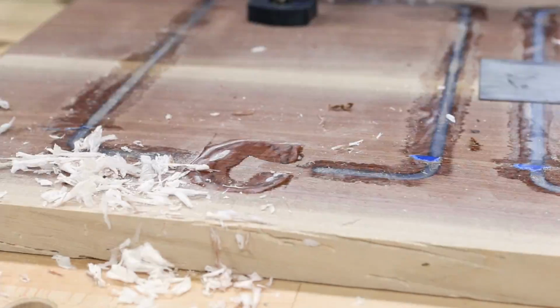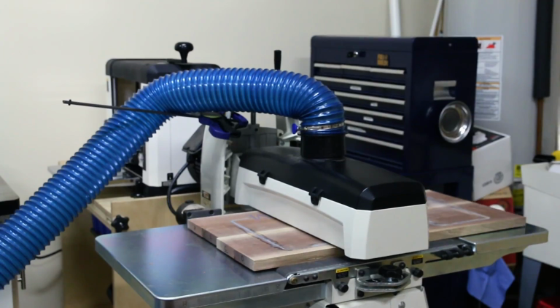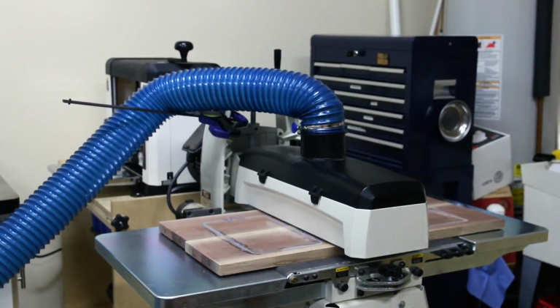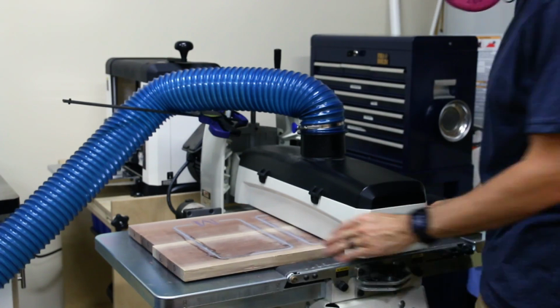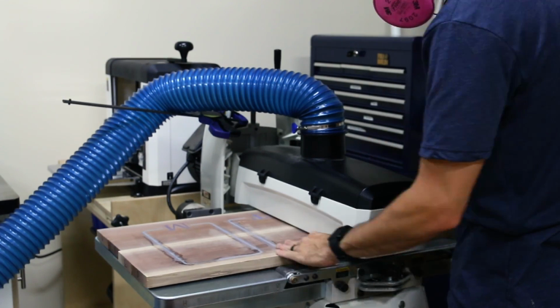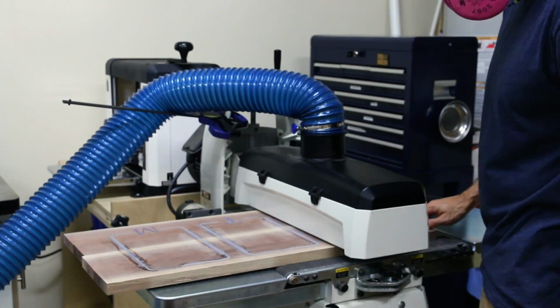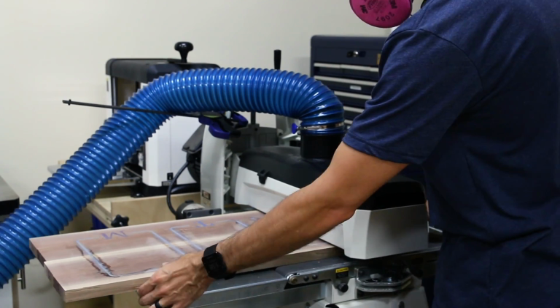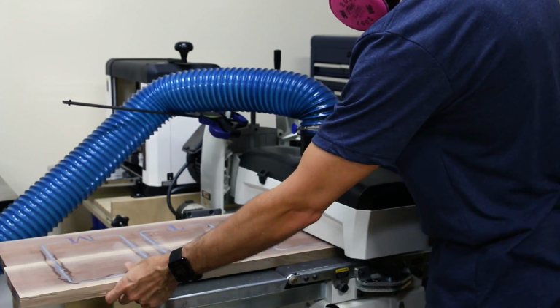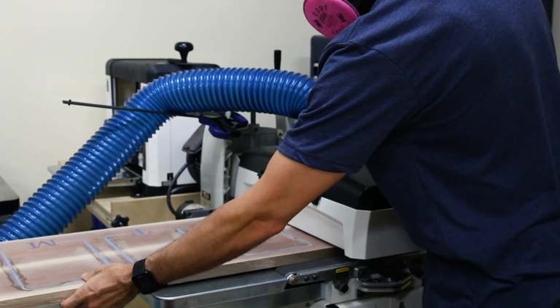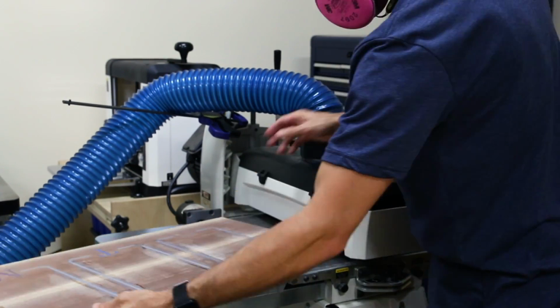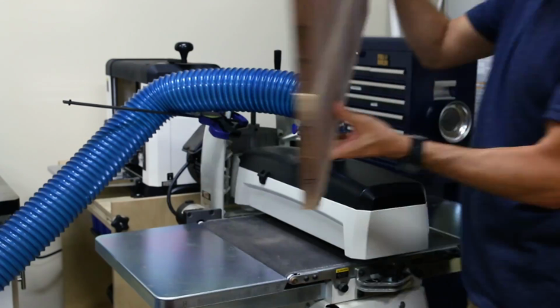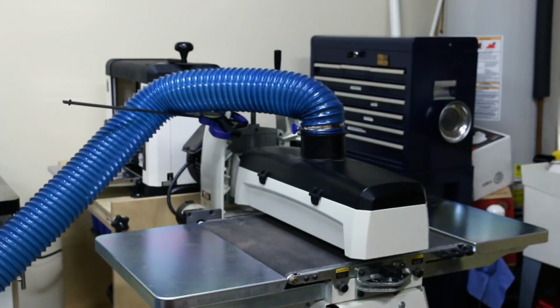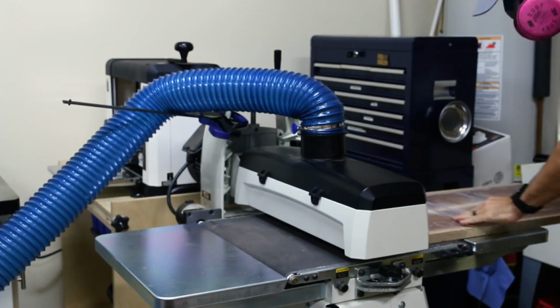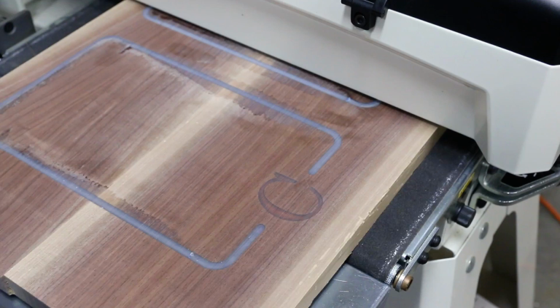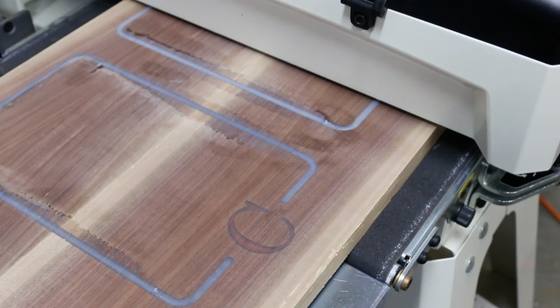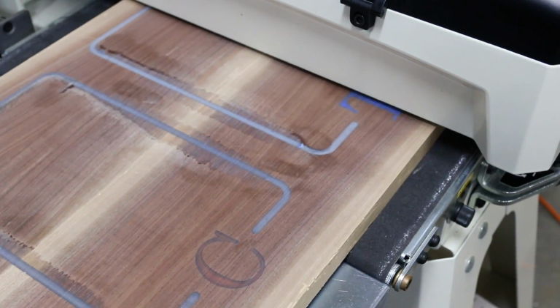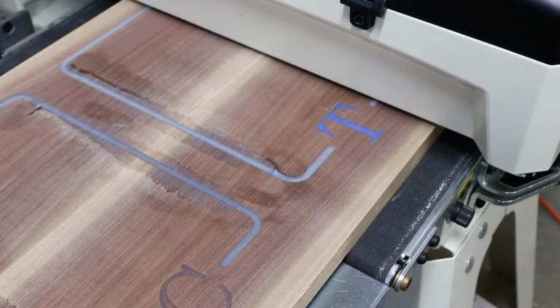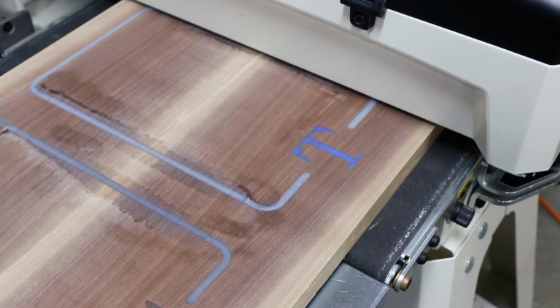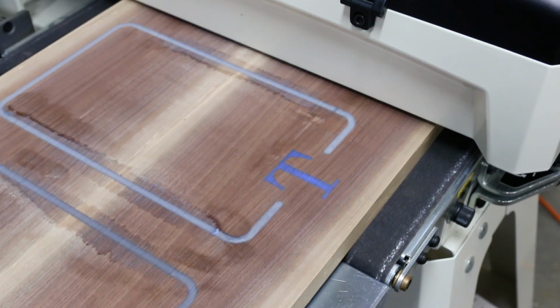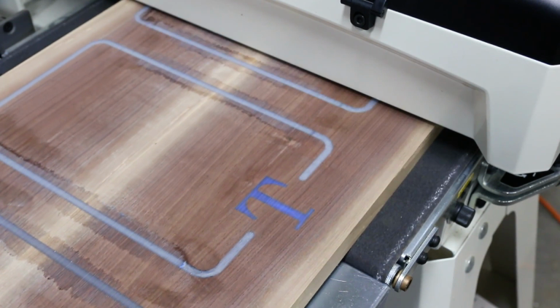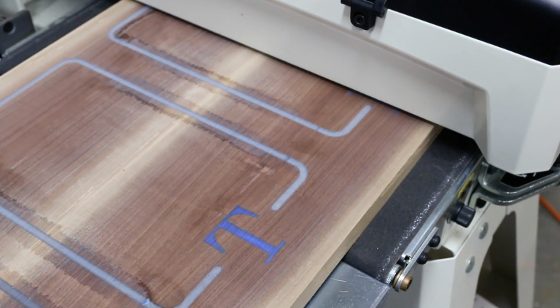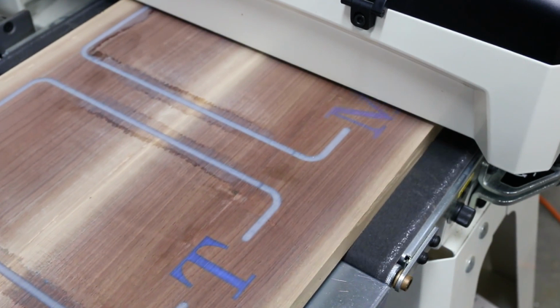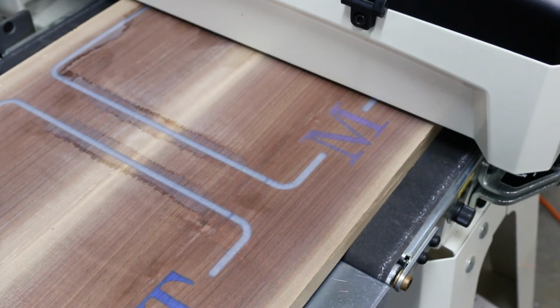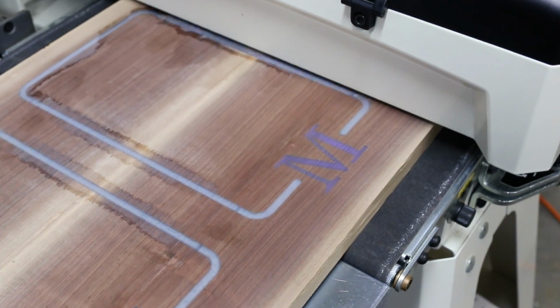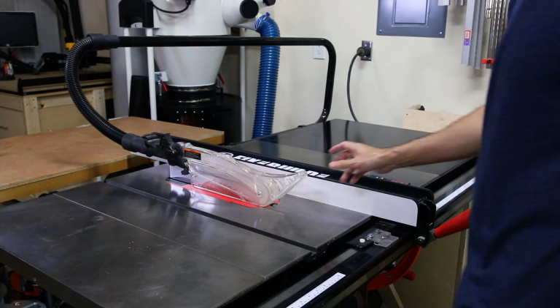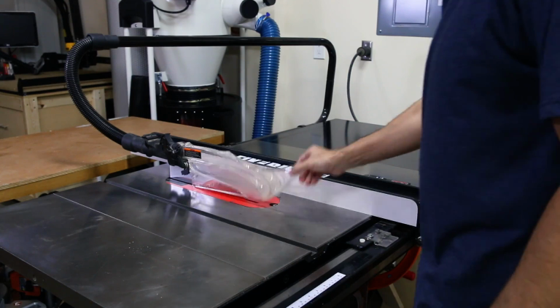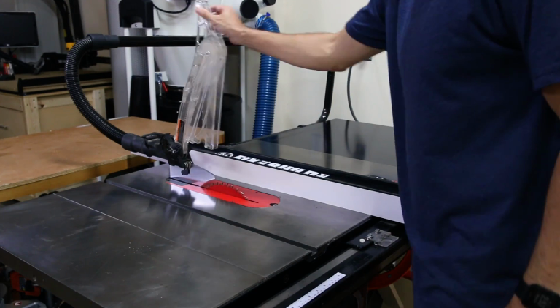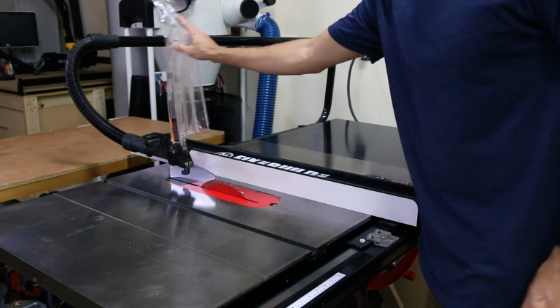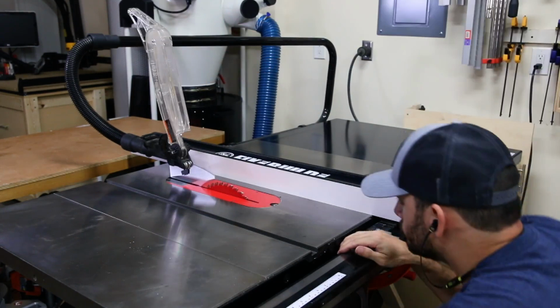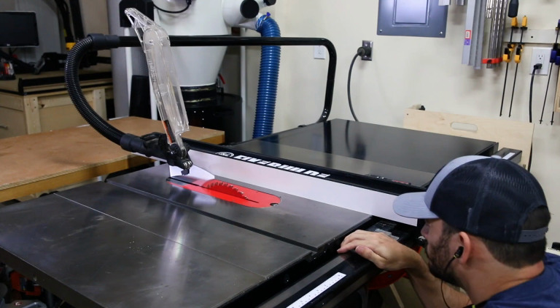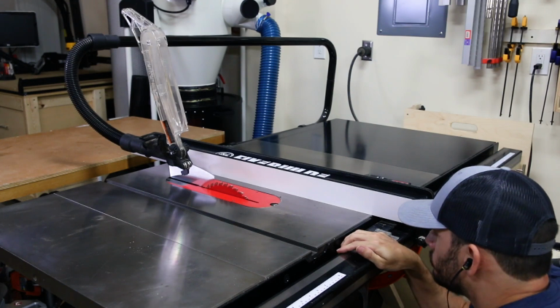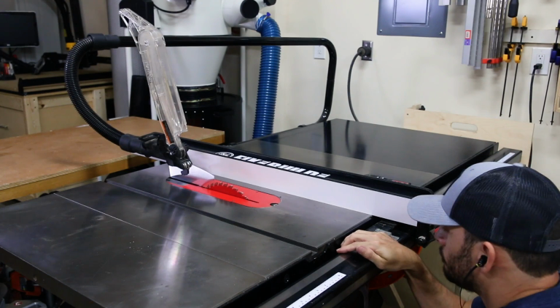I probably didn't need to do that because my drum sander ate through the epoxy like my kids polish off the last Oreo before I can get in there. They always get me on that. Now the shape of the charging station is pretty basic and I wanted to give it a few embellishments.